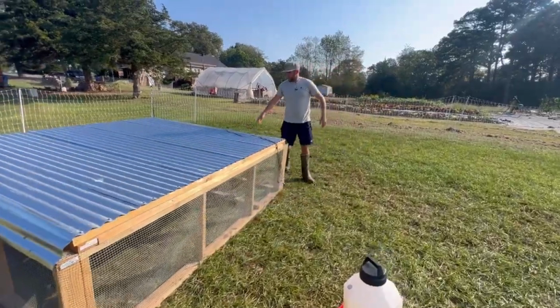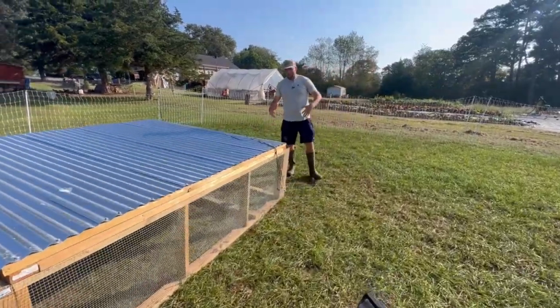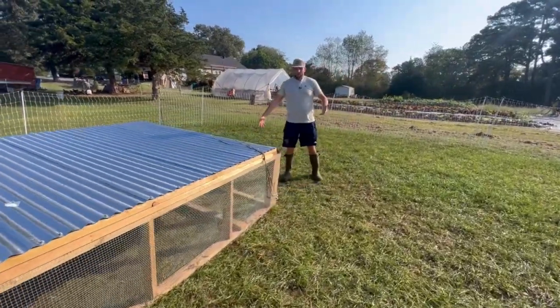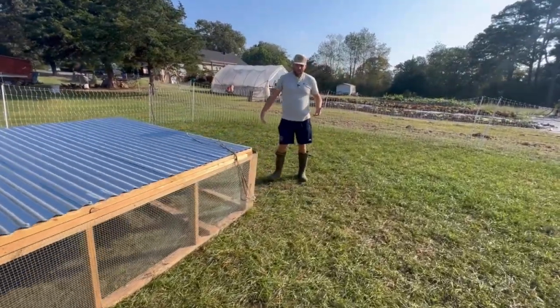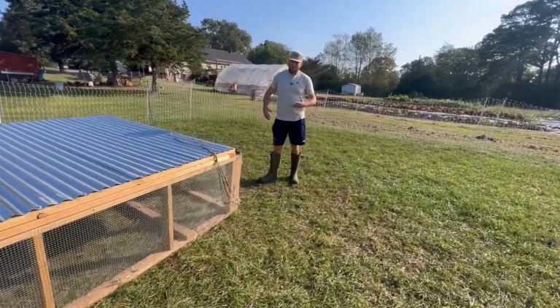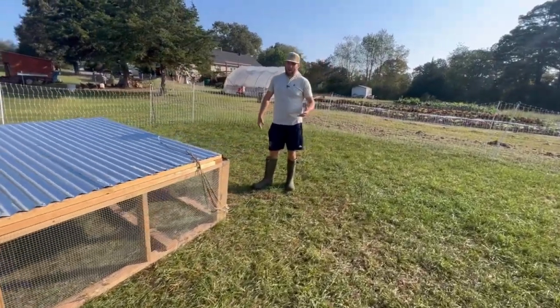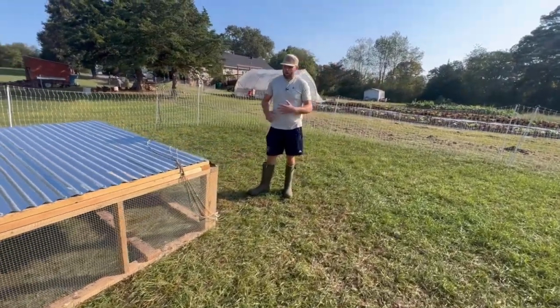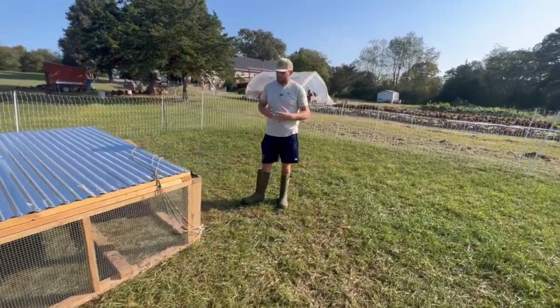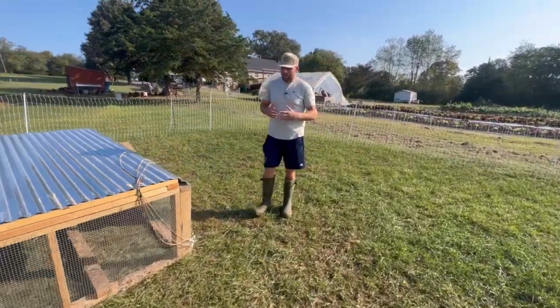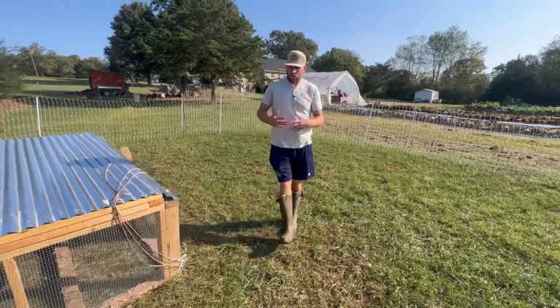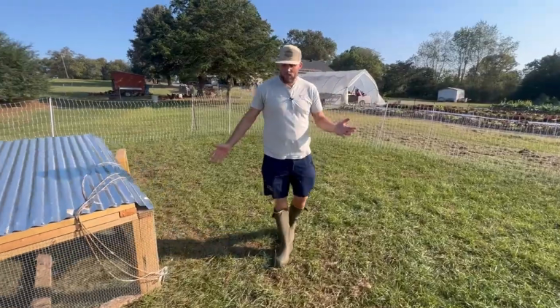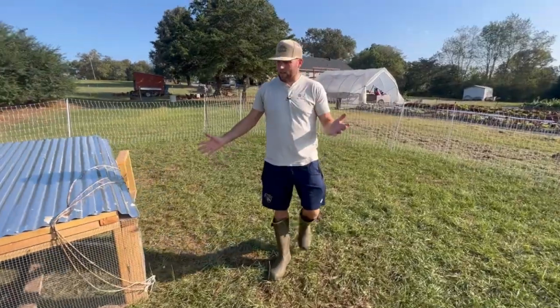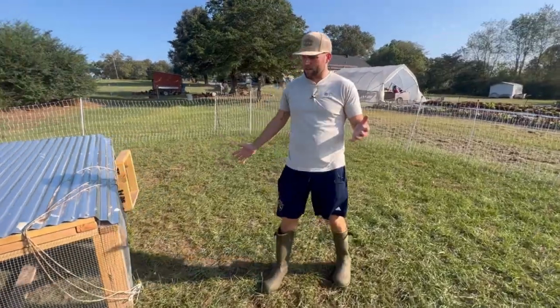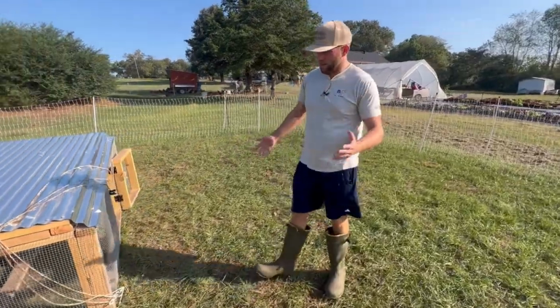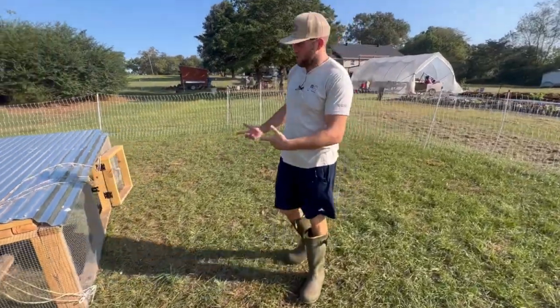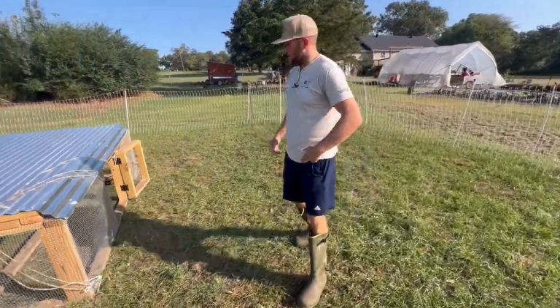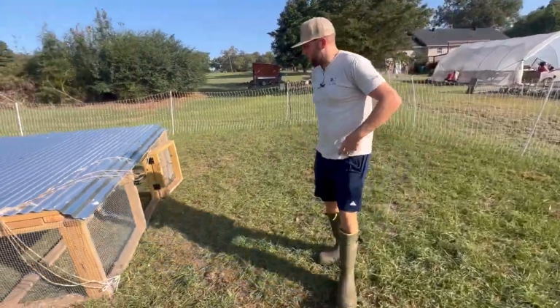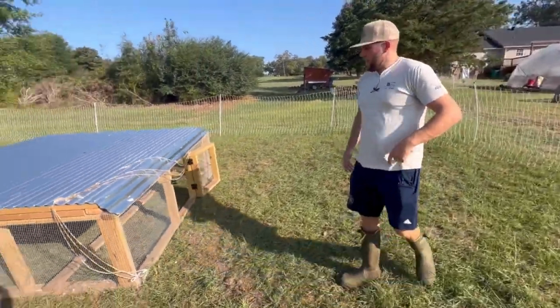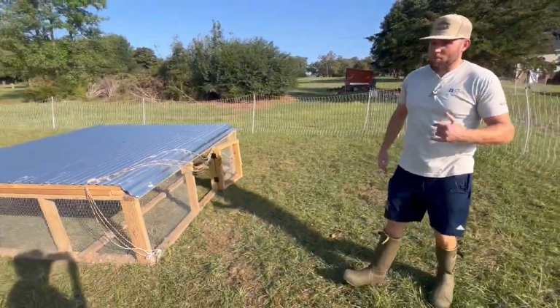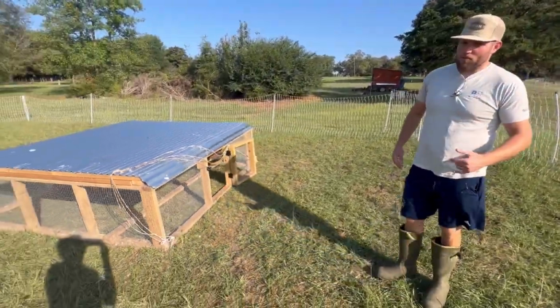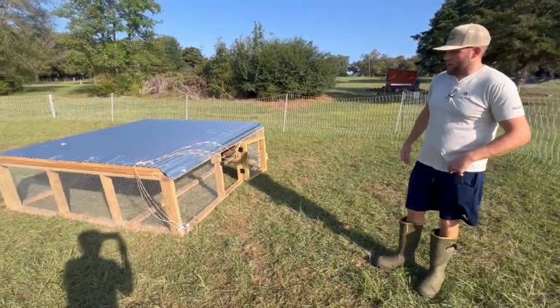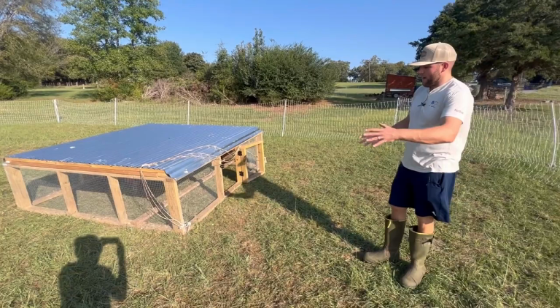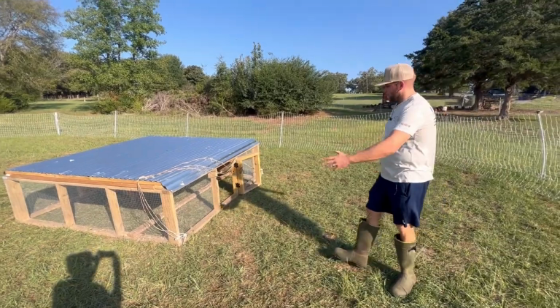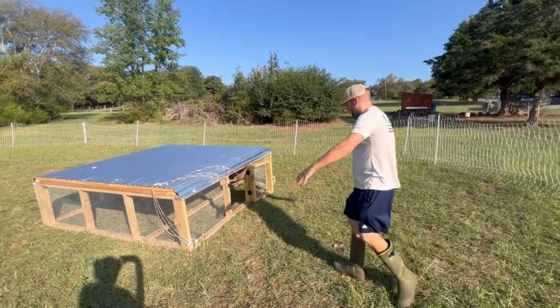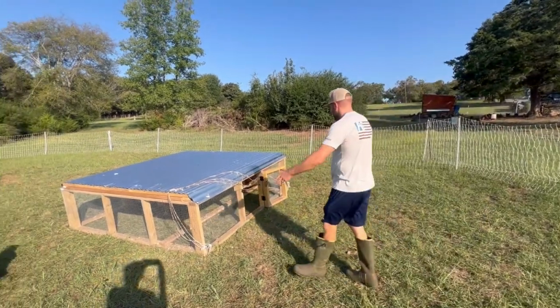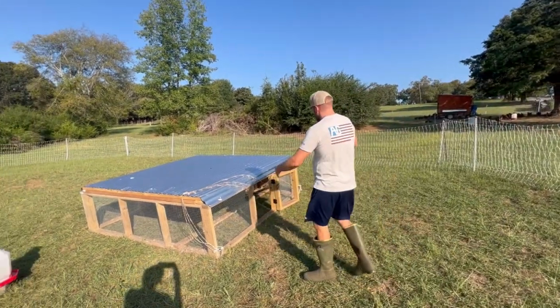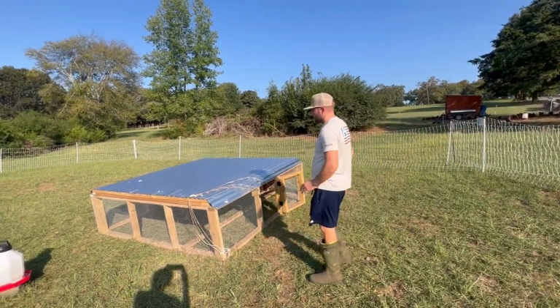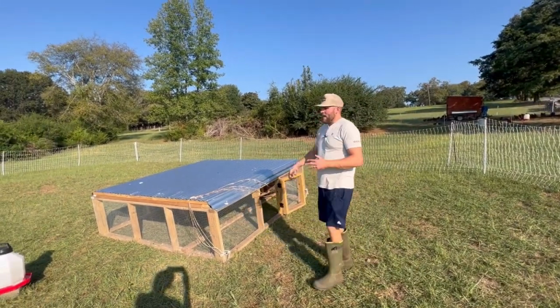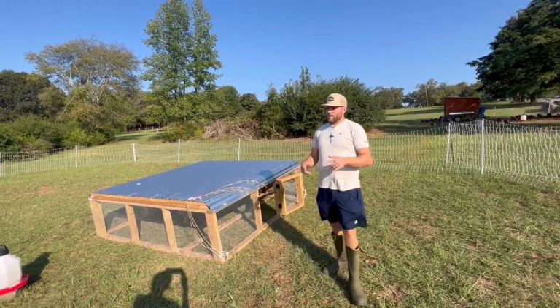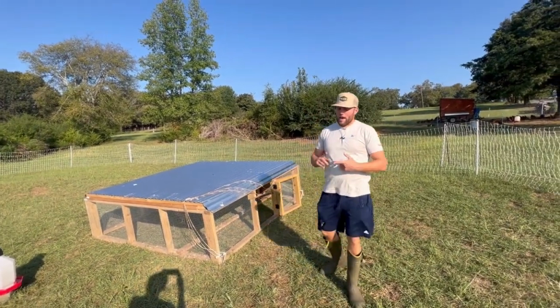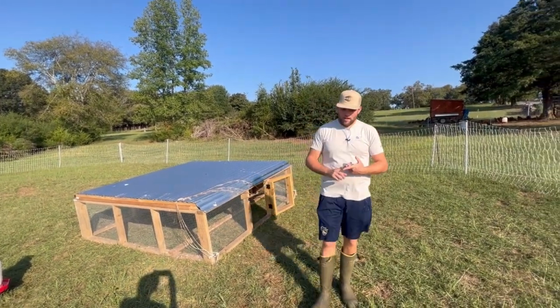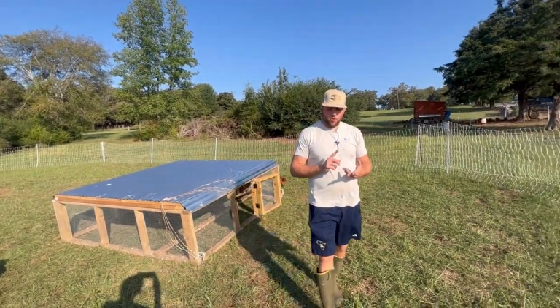One thing that's been frustrating — and I don't know why we're having this issue — is the chickens want to sleep outside of the chicken tractor. That's been pretty frustrating because I have to corral them in at night.